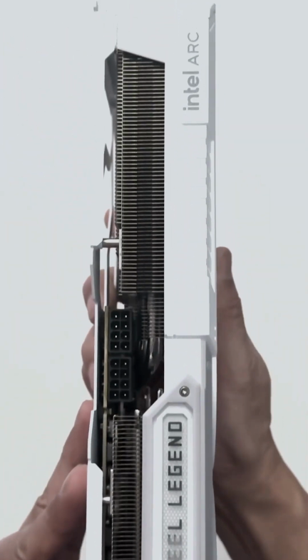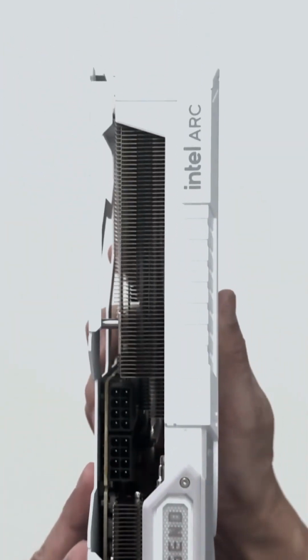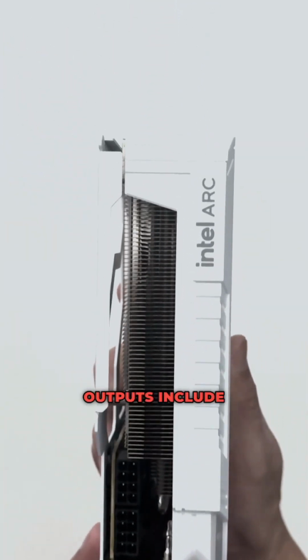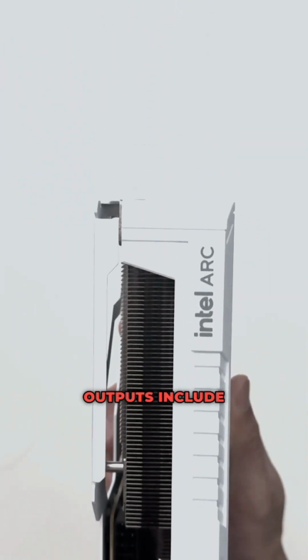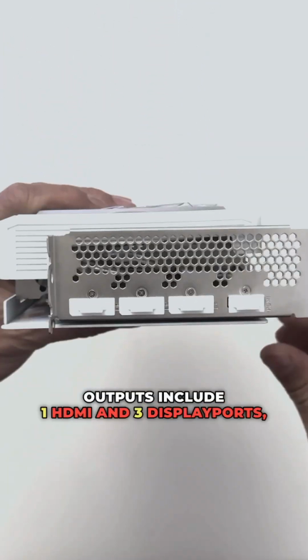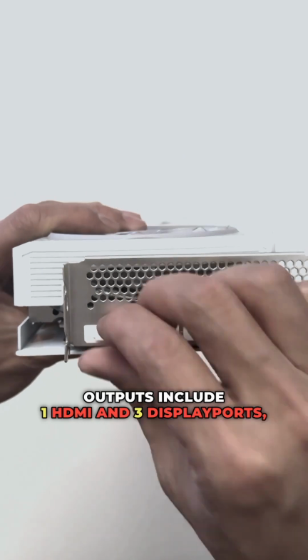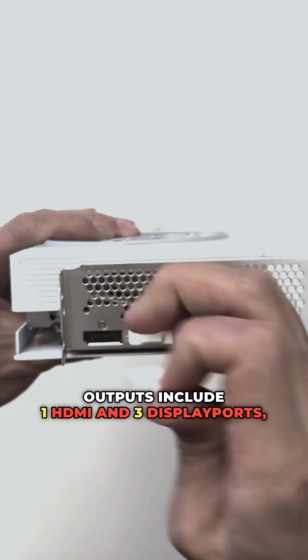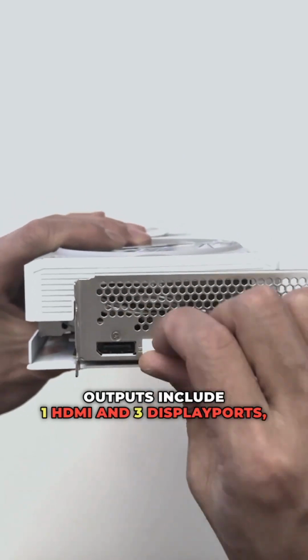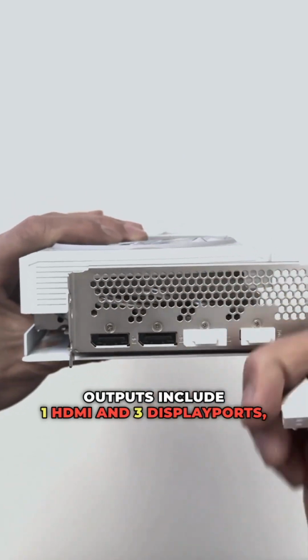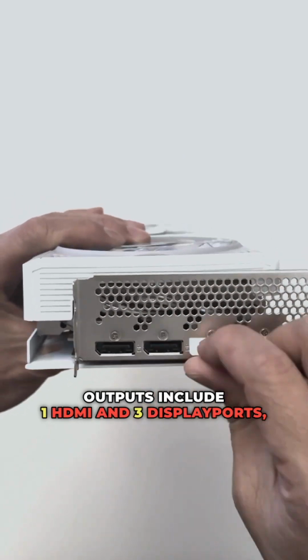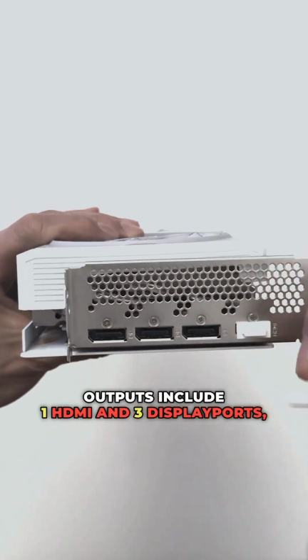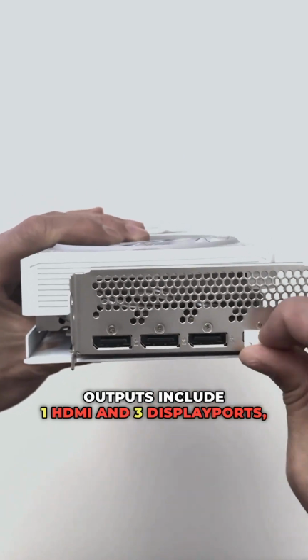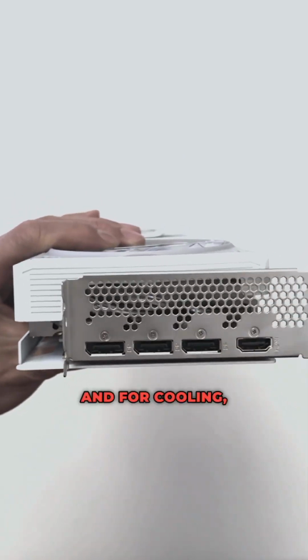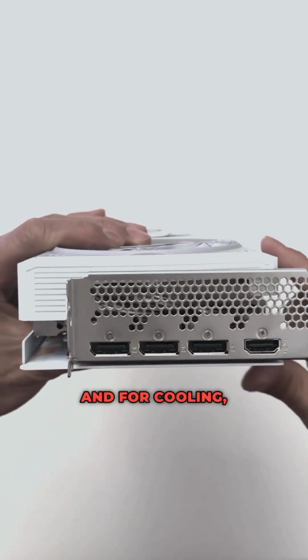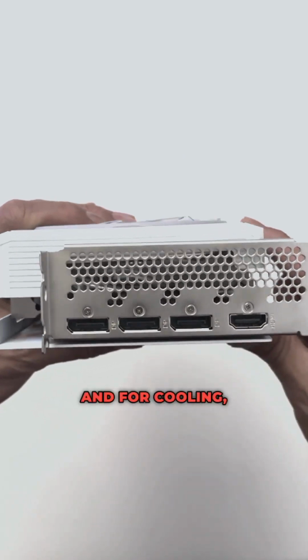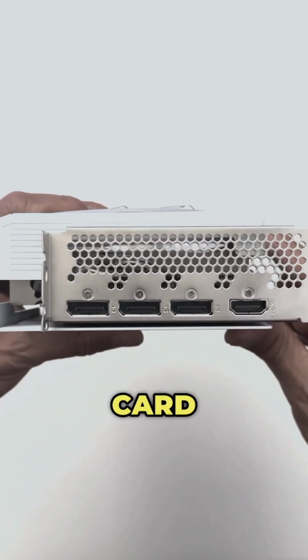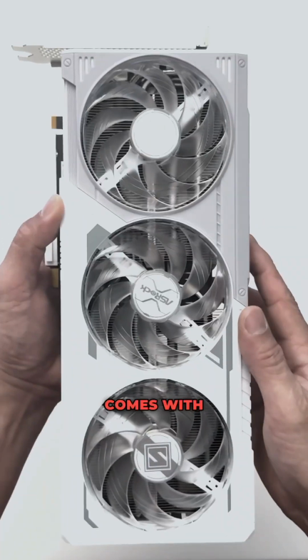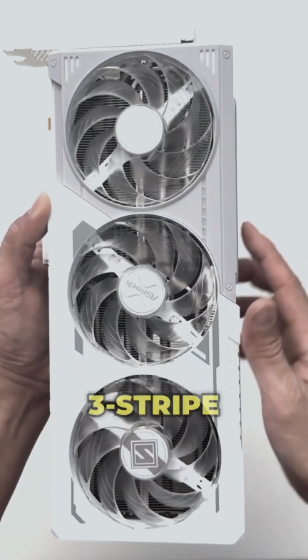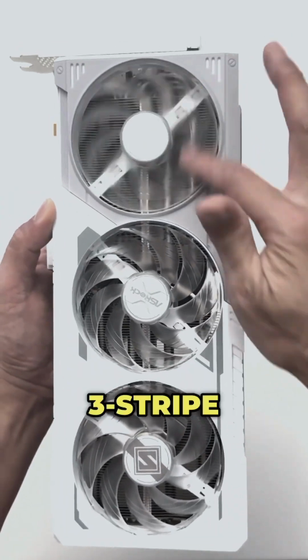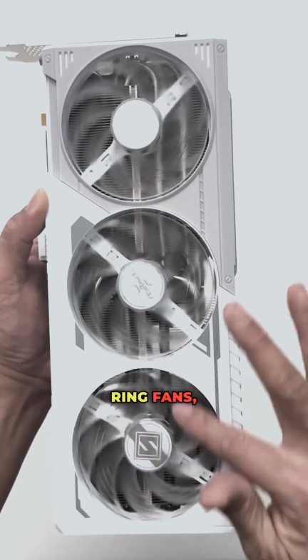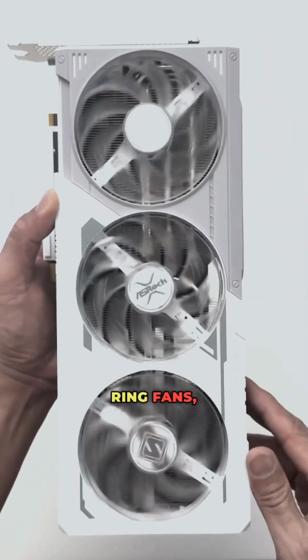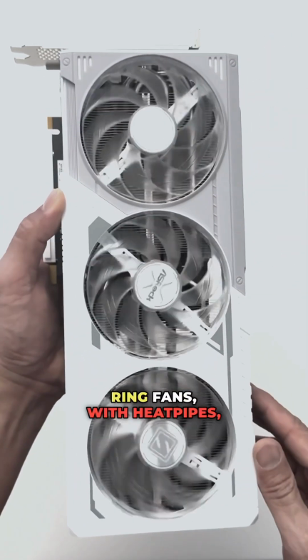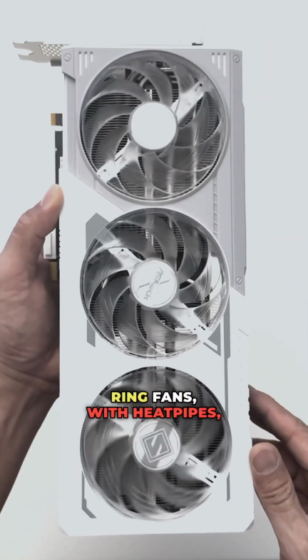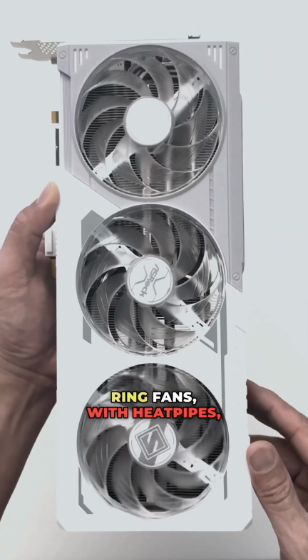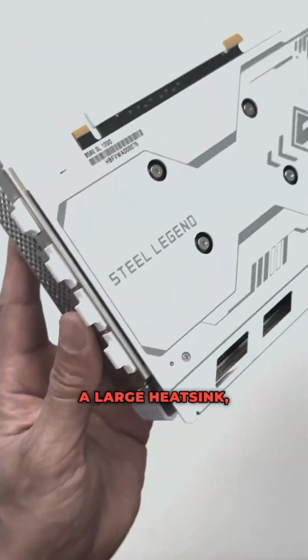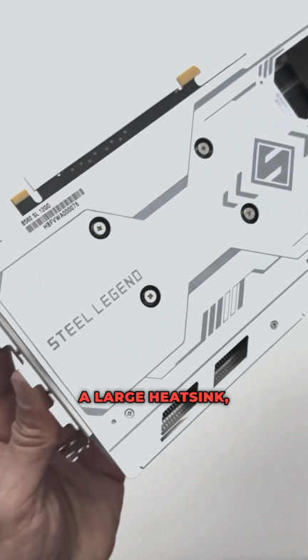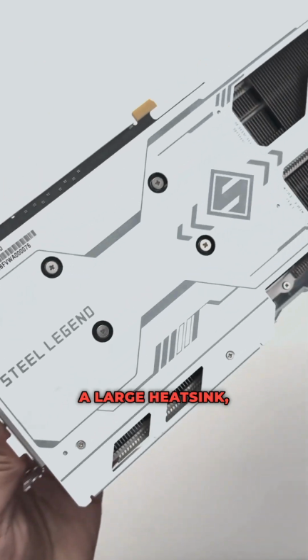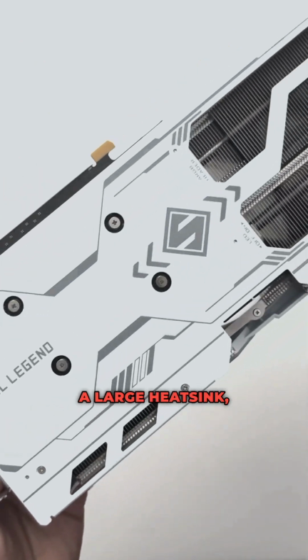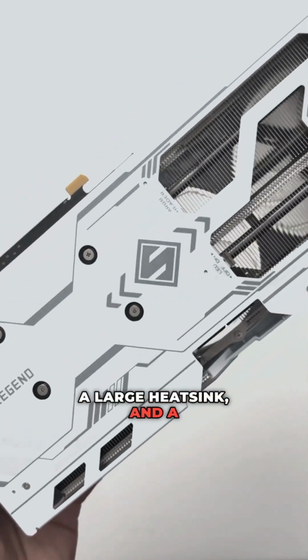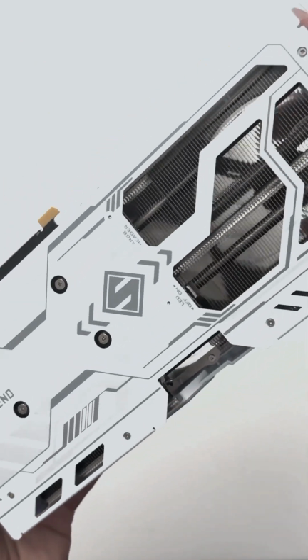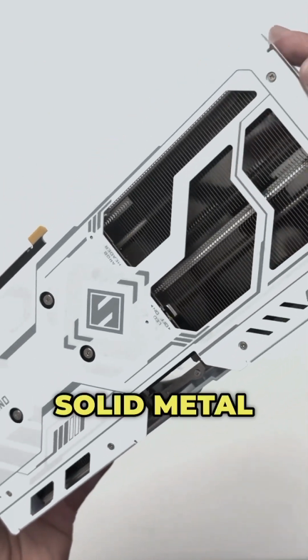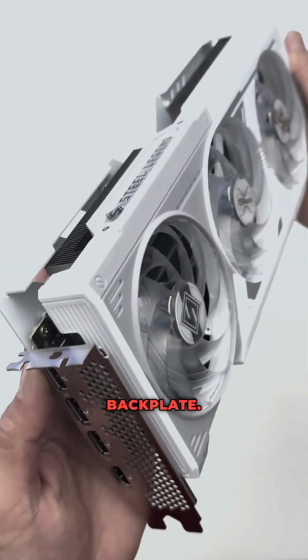Video outputs include 1 HDMI and 3 DisplayPorts. For cooling, the card comes with 3-striped ring fans with heat pipes, a large heatsink, and a solid metal backplate.